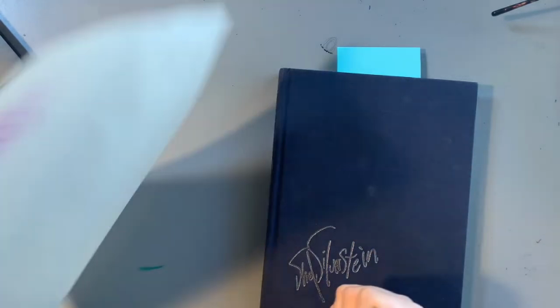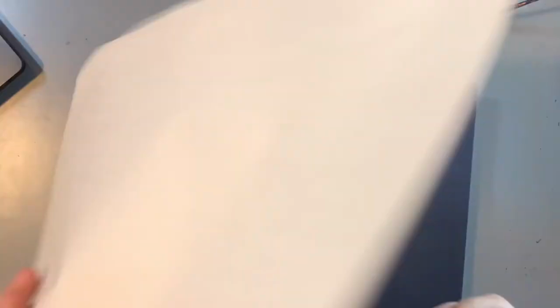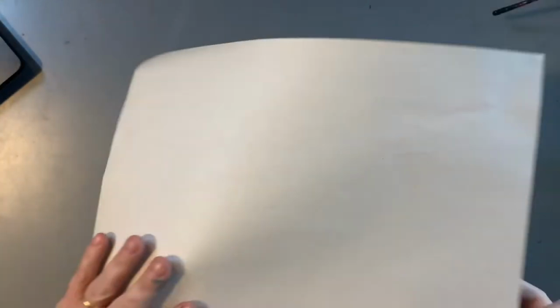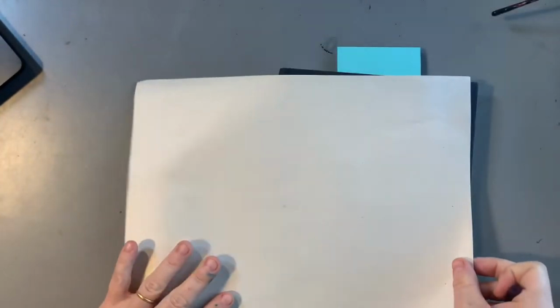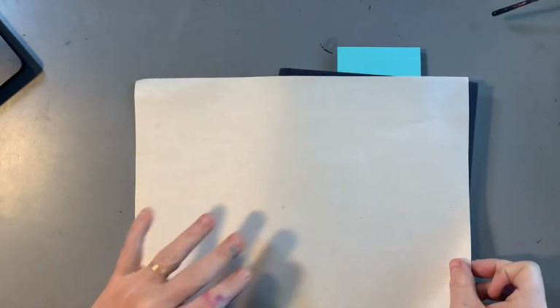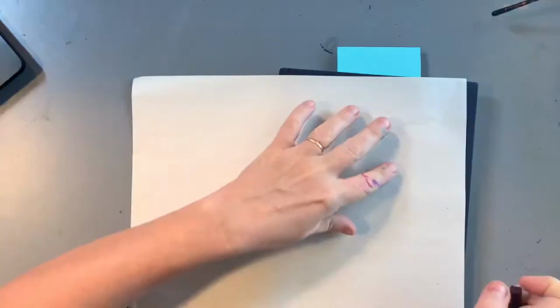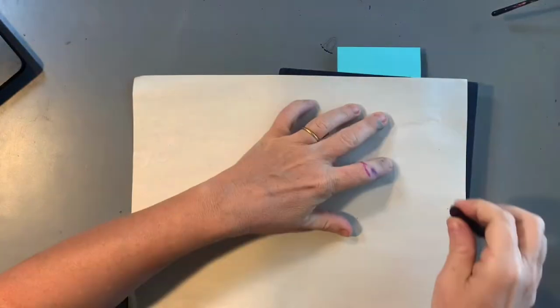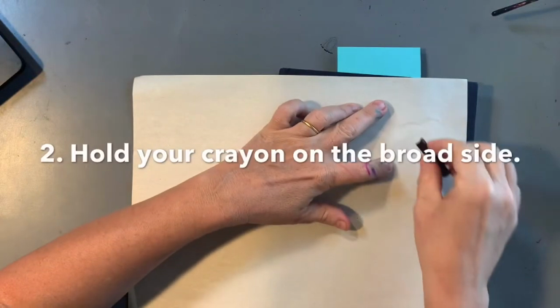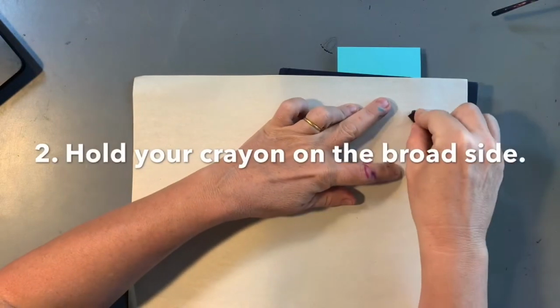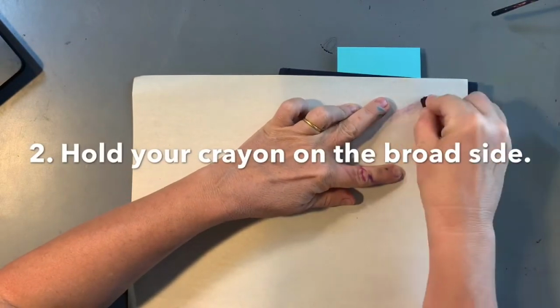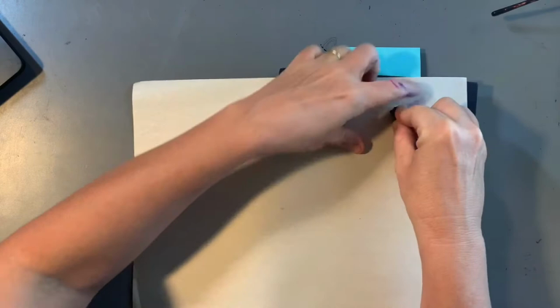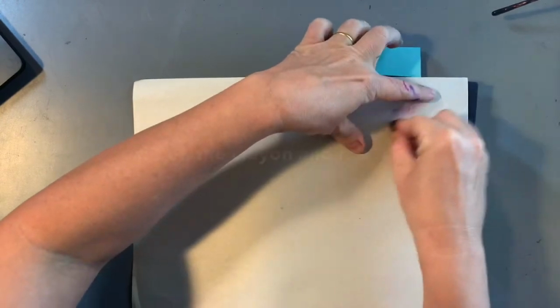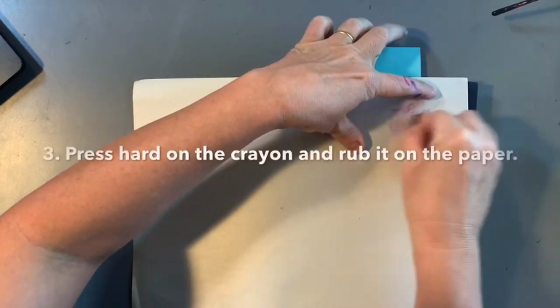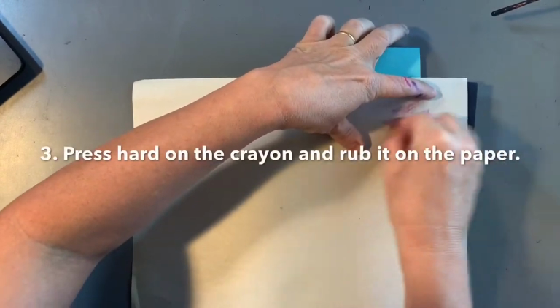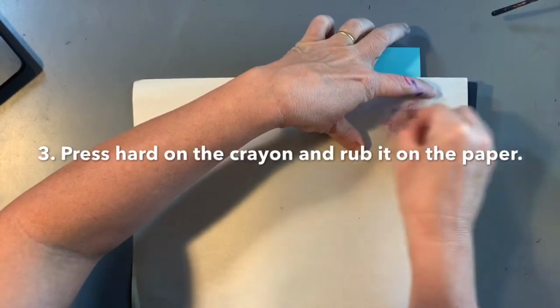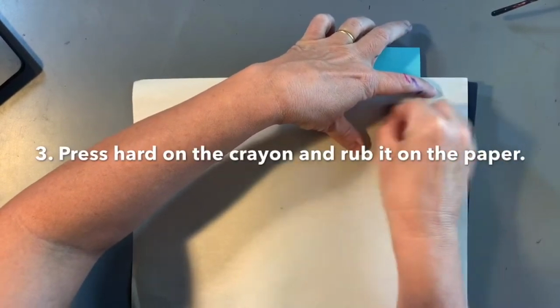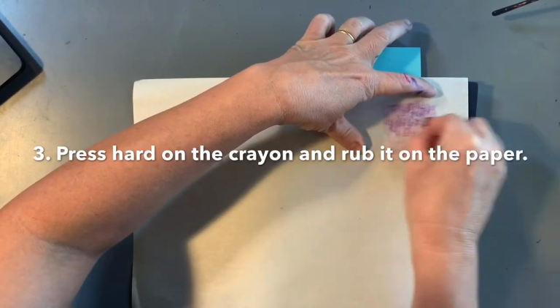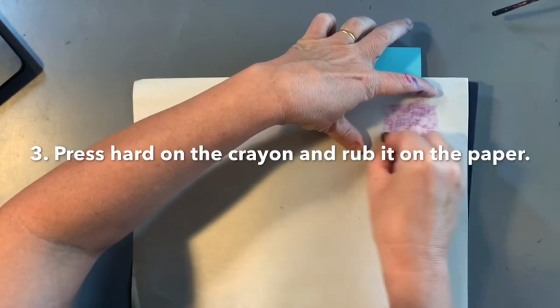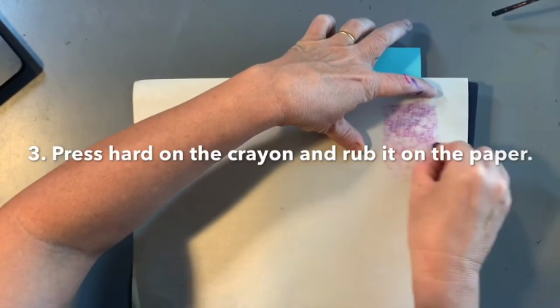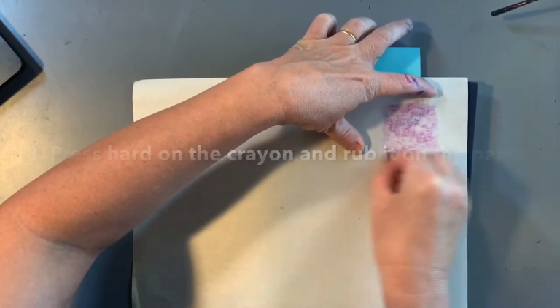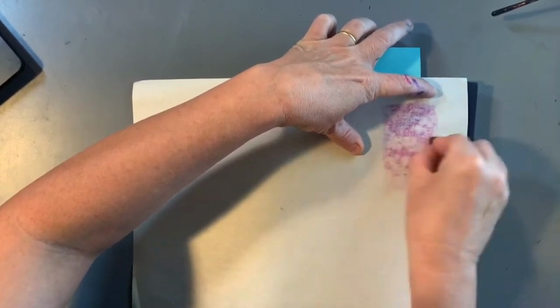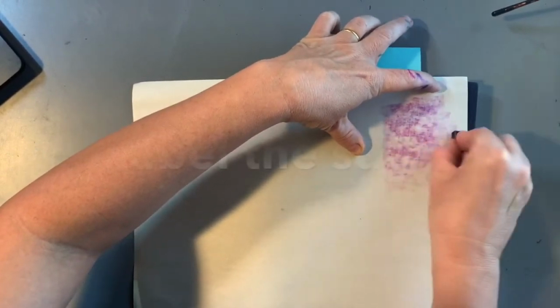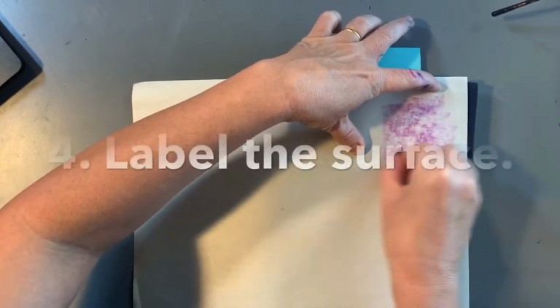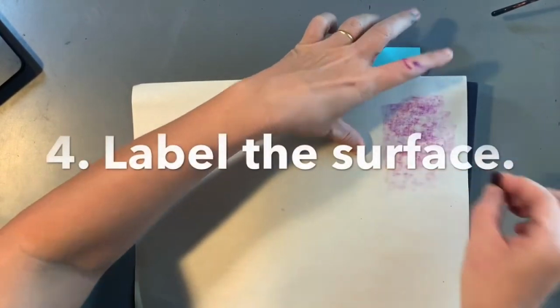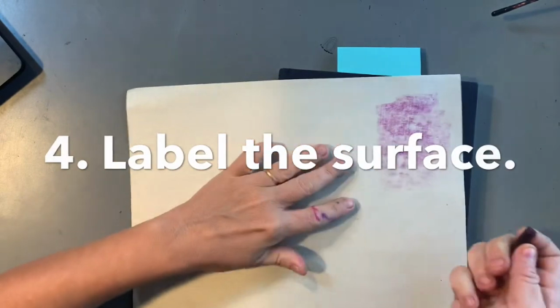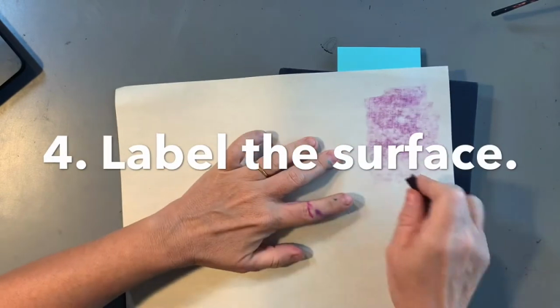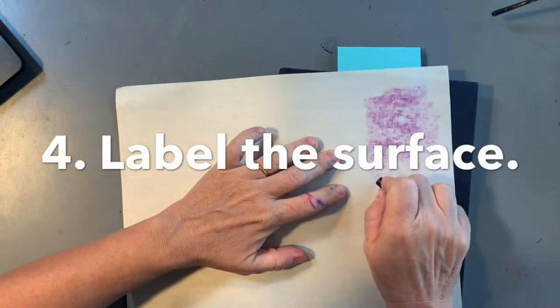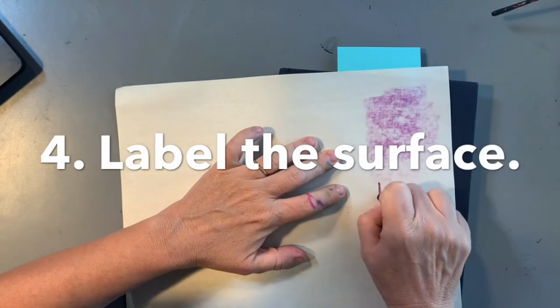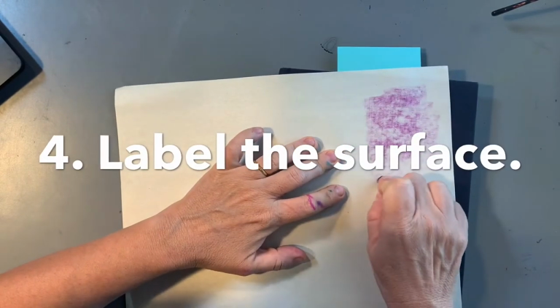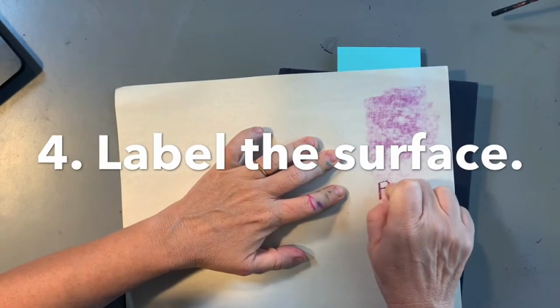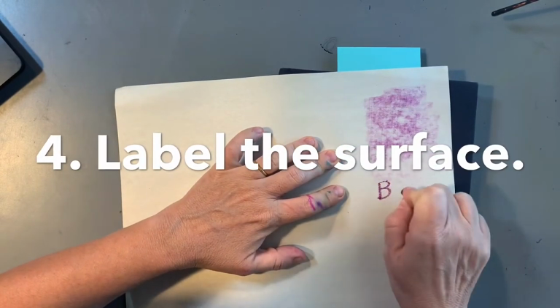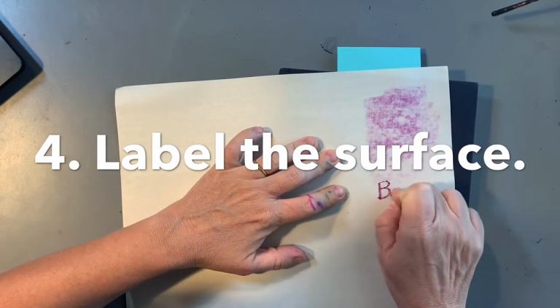The next thing you're going to do is hold your crayon on the broad side and press hard on the crayon and rub it into the paper. When you're done with the rubbing, you're going to label the surface.